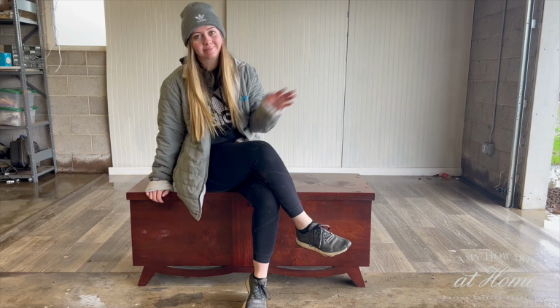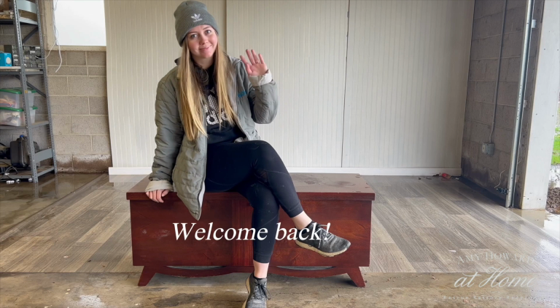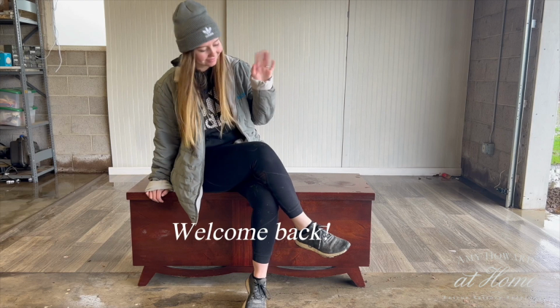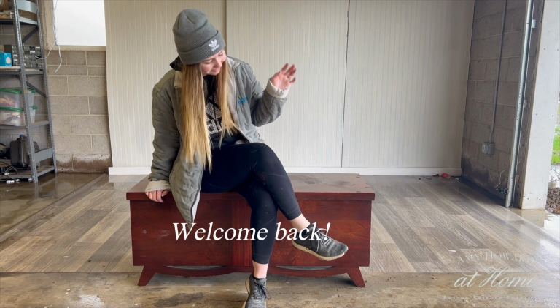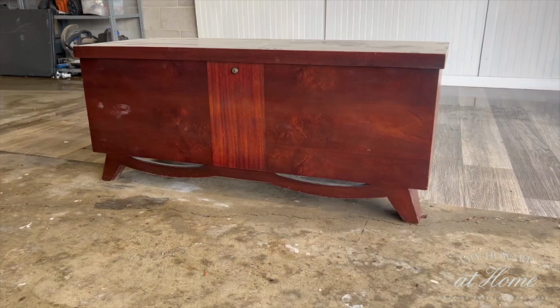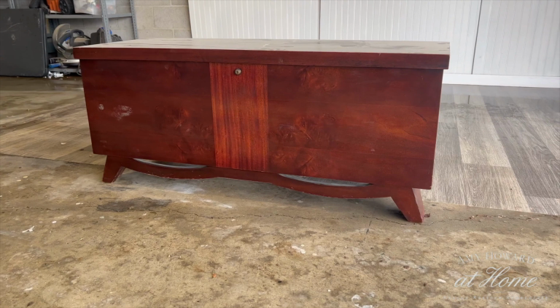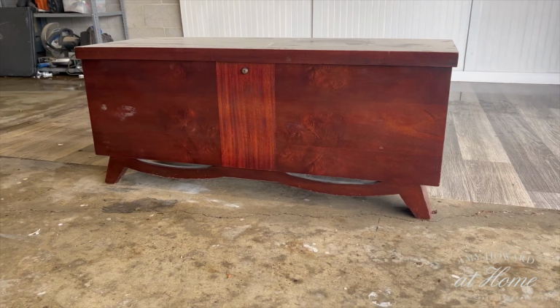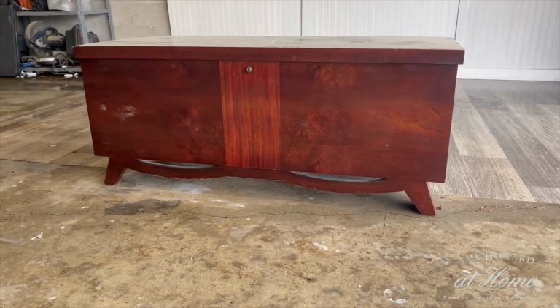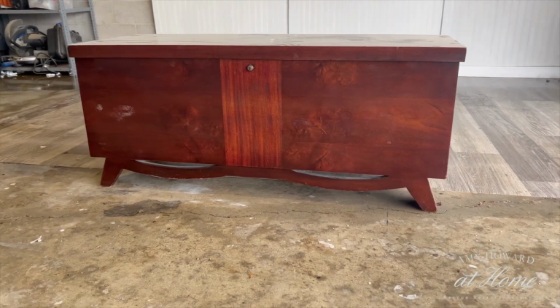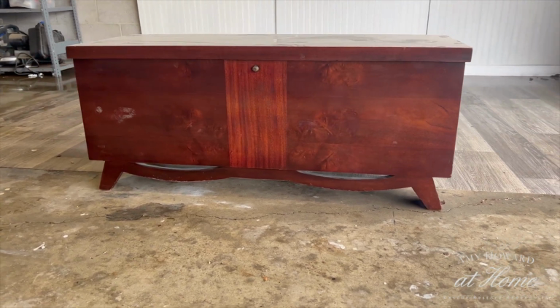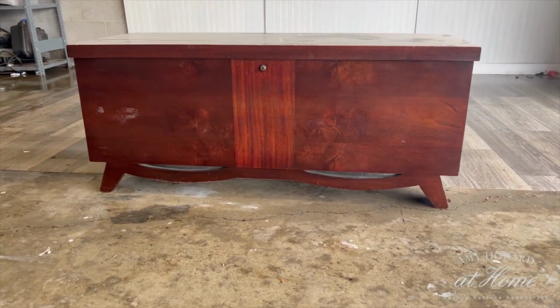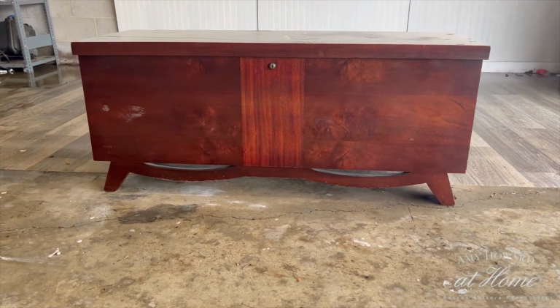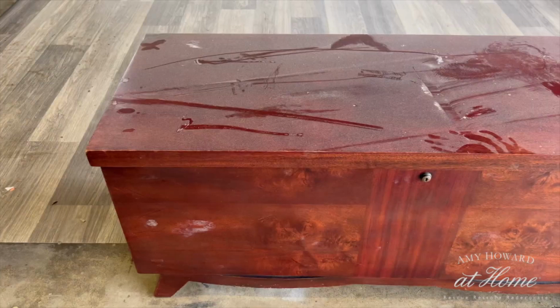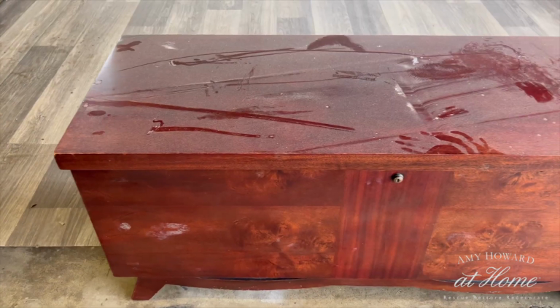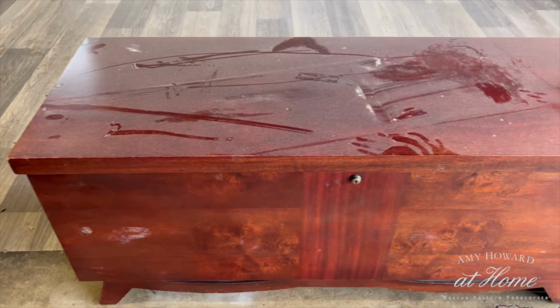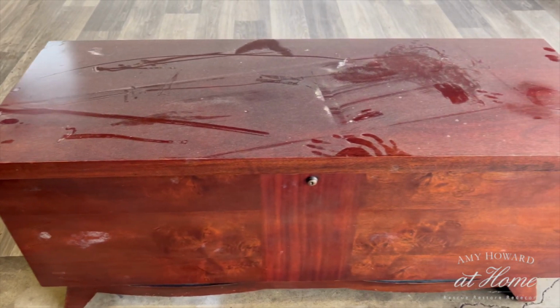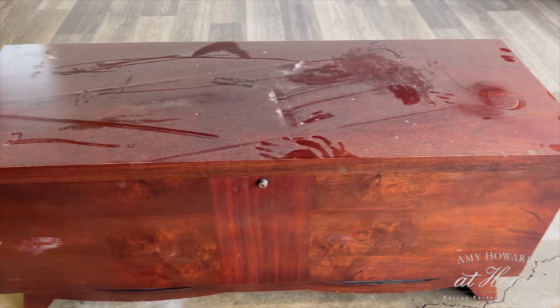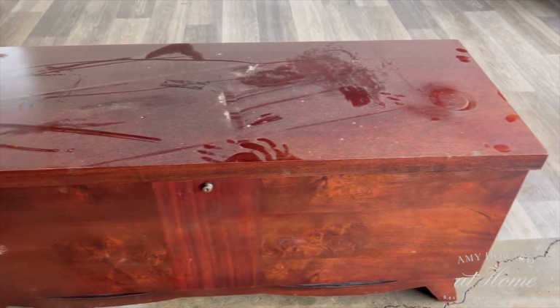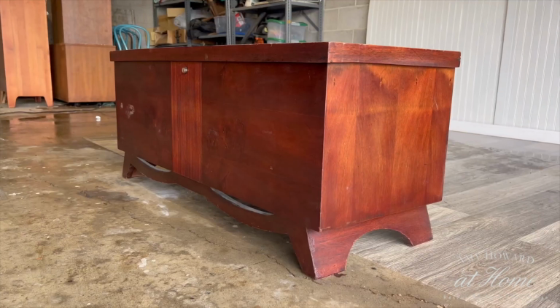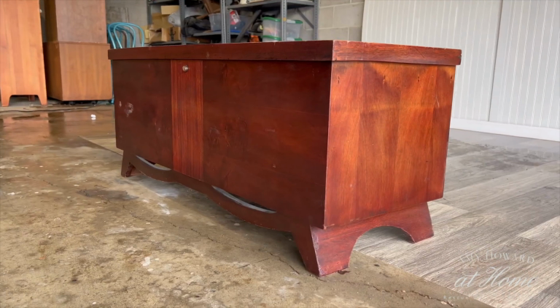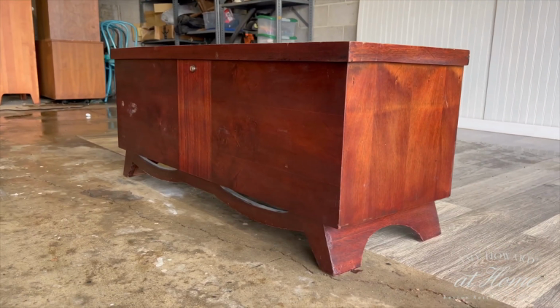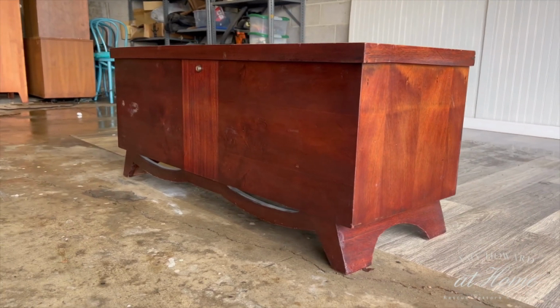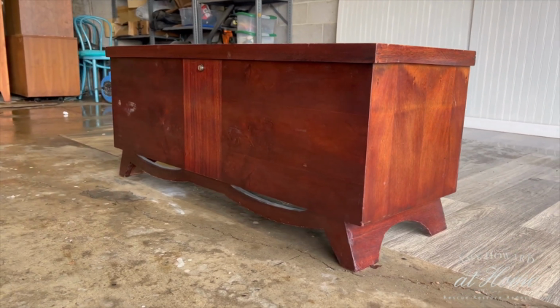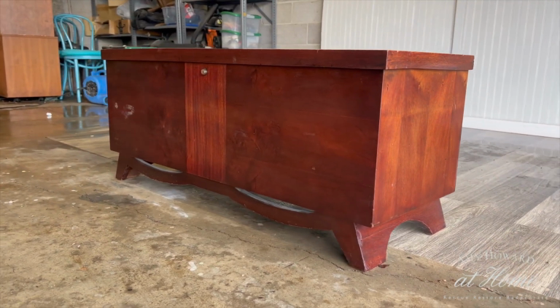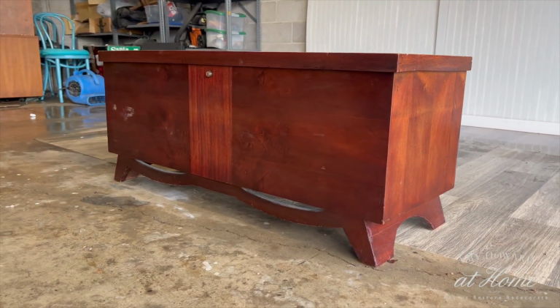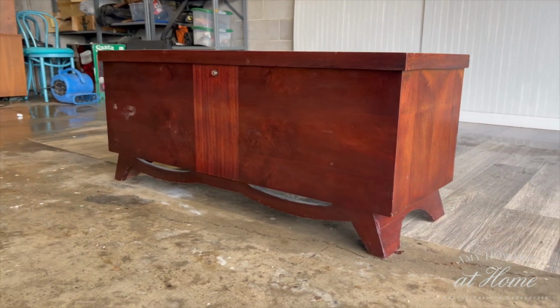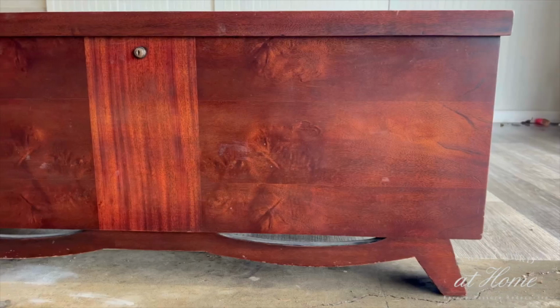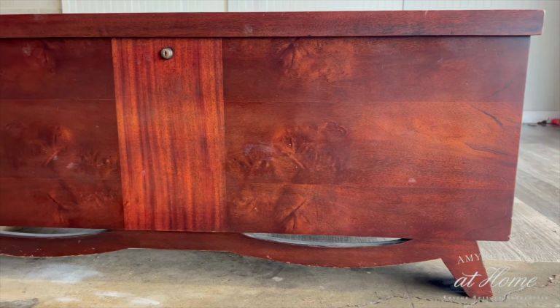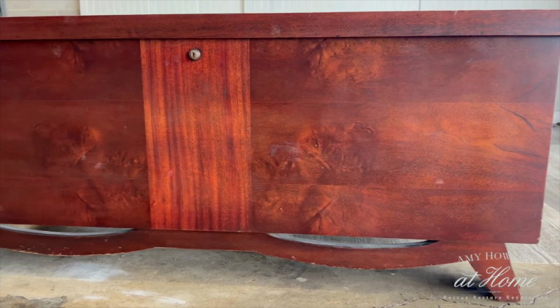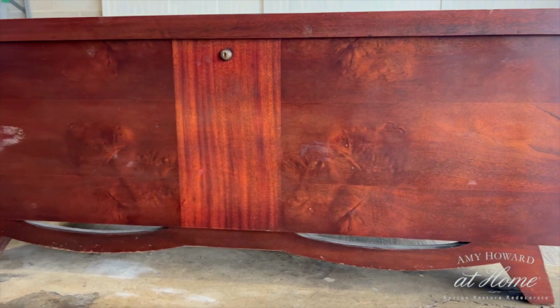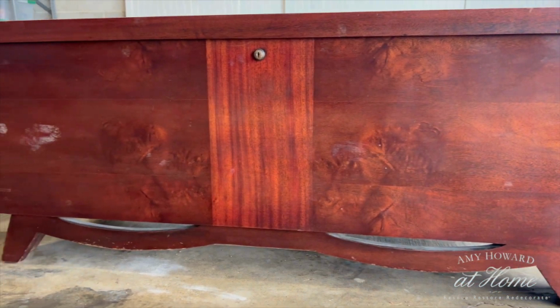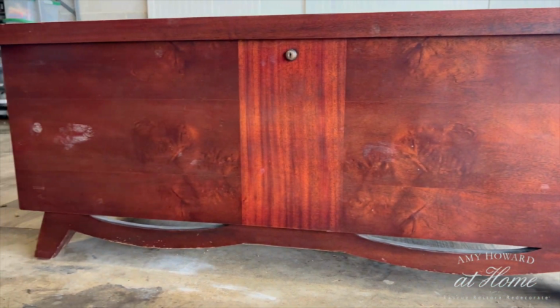Hey everyone, welcome back to my channel. My name is Bria and I'm really glad you're here. Today I'm going to be working on this Lane cedar chest. I found this on Facebook Marketplace for only $25 and I basically hopped in my car right away when I saw the listing. Cedar chests usually sell for a lot in my area, so I was really surprised when I saw it for only $25.